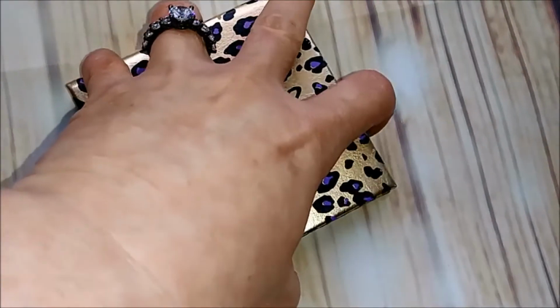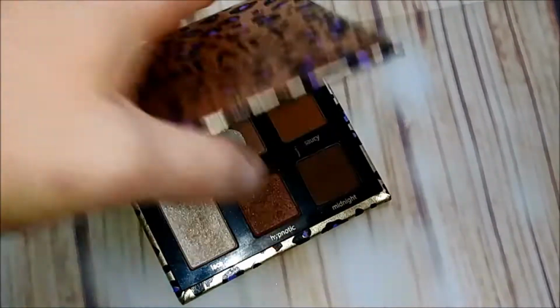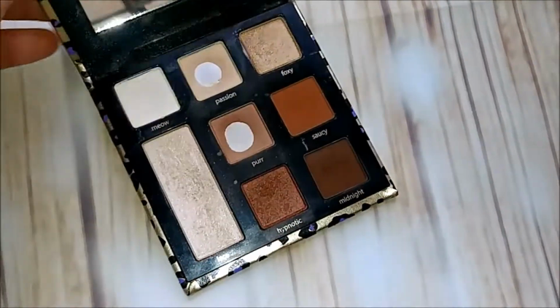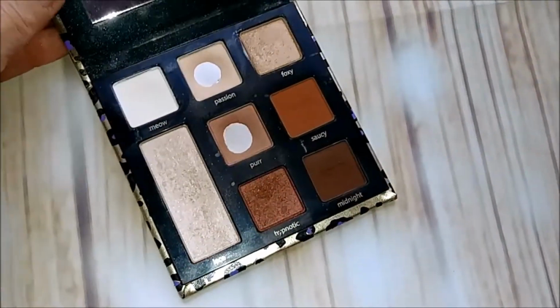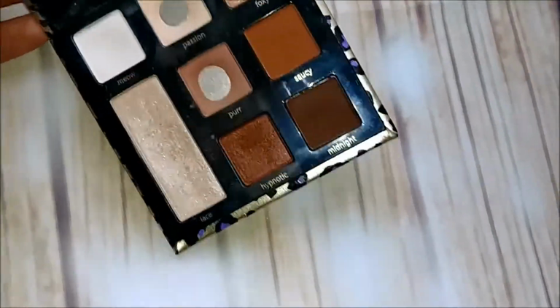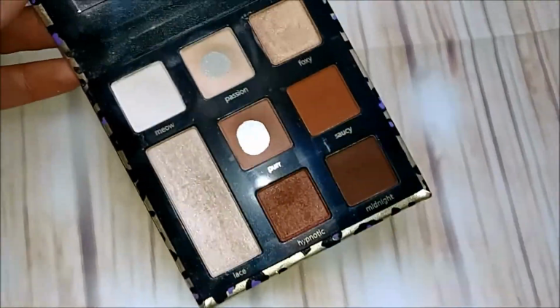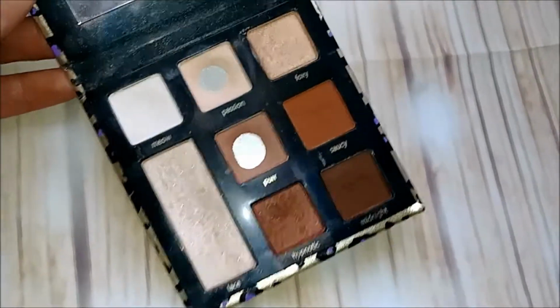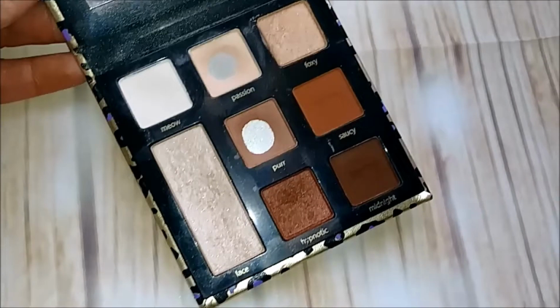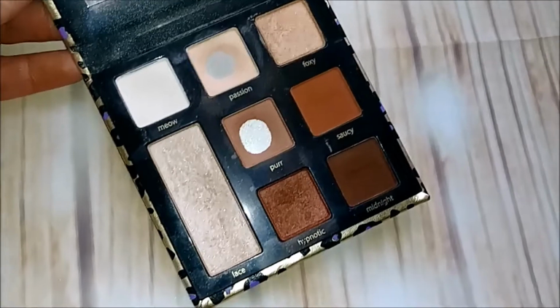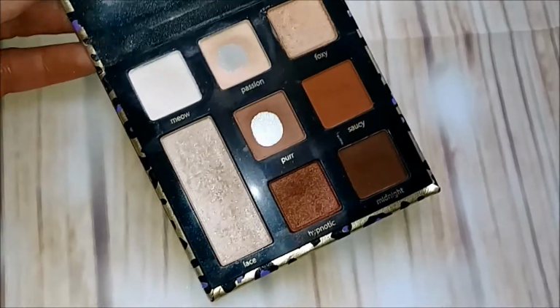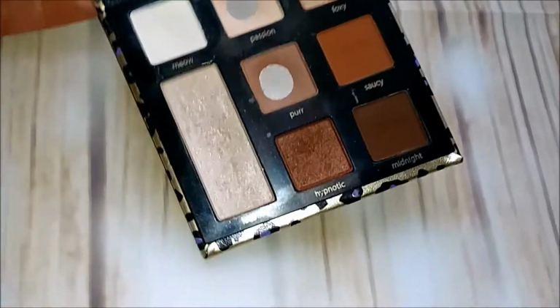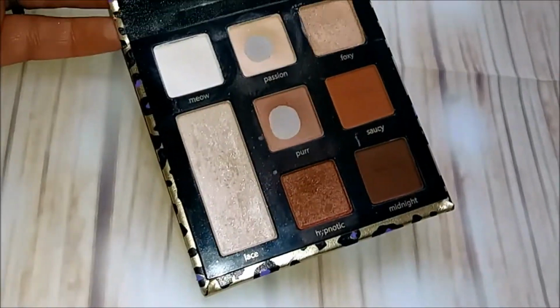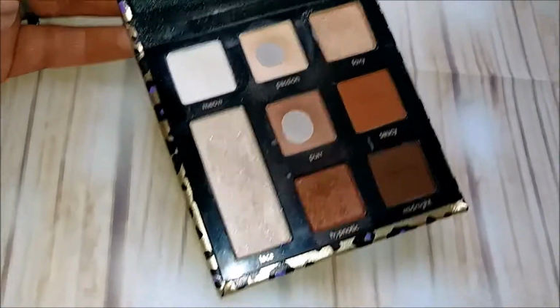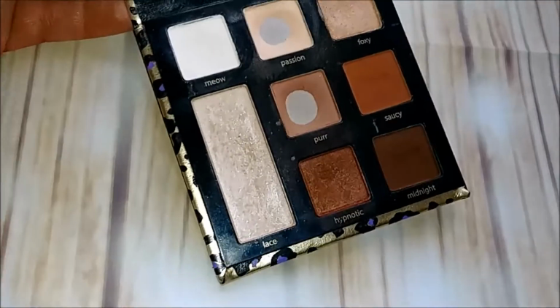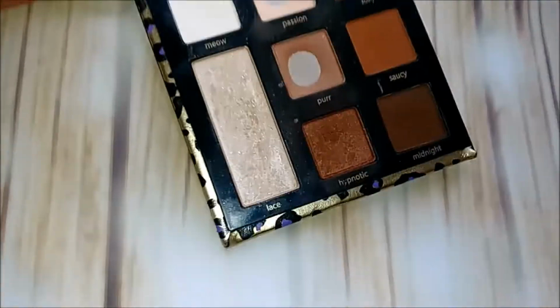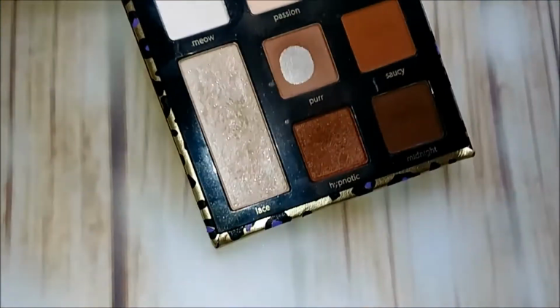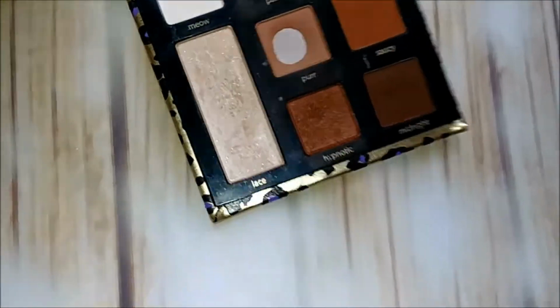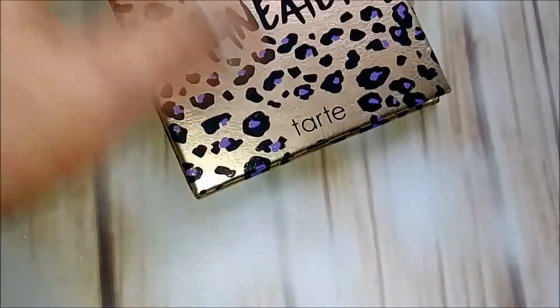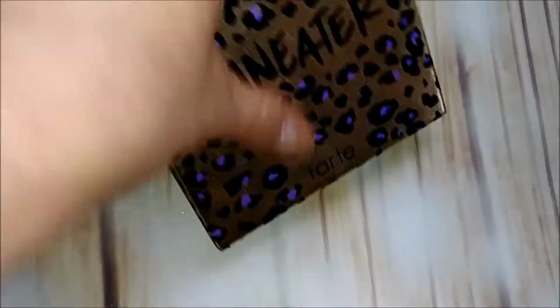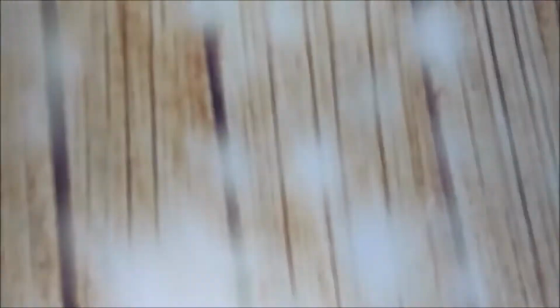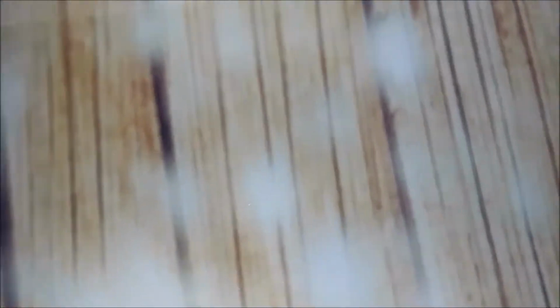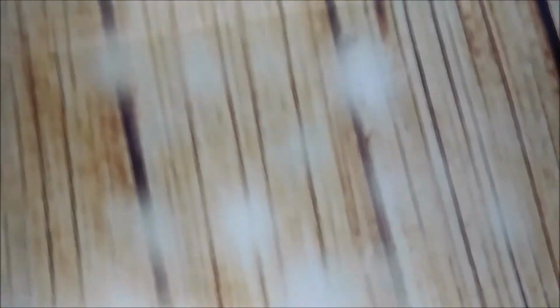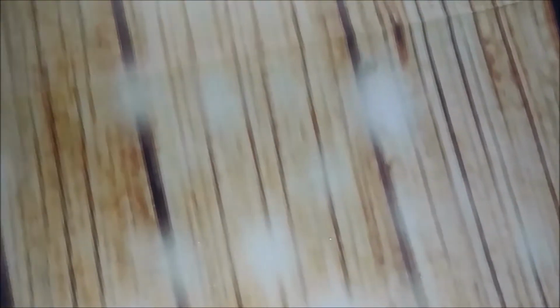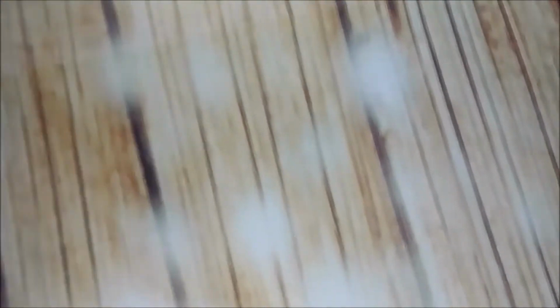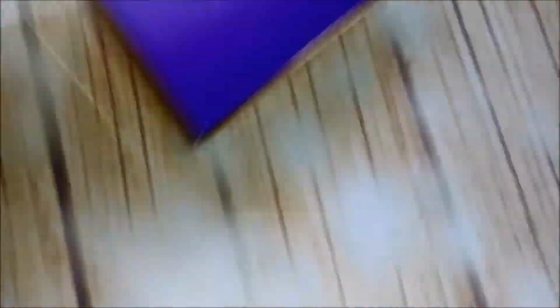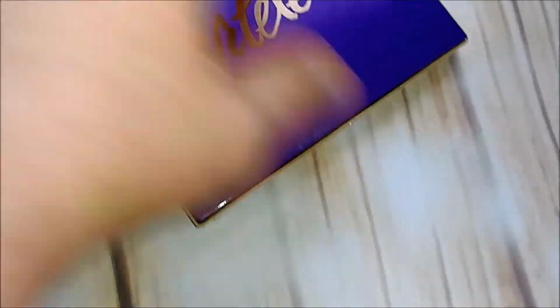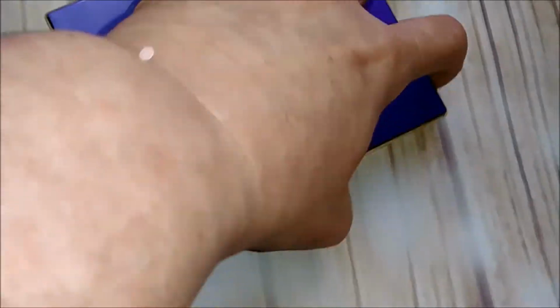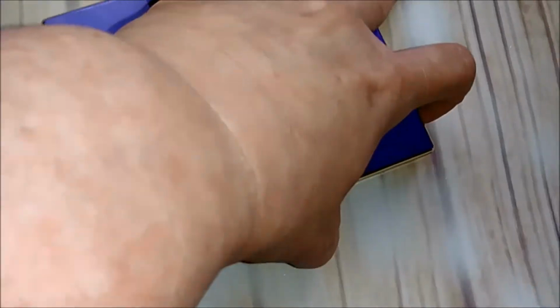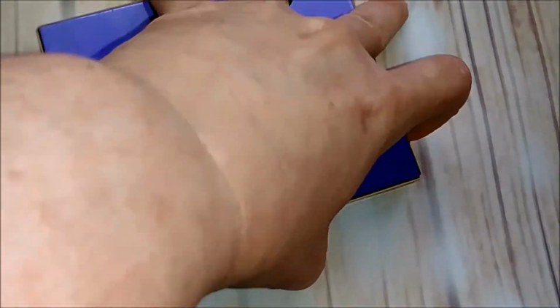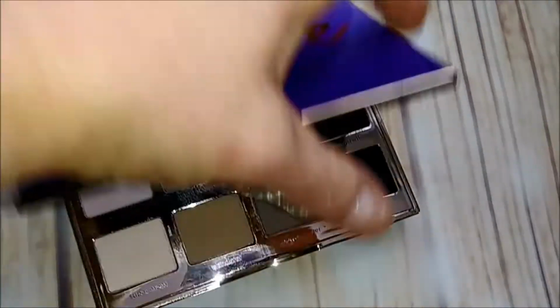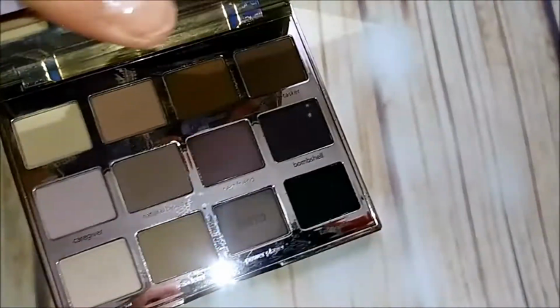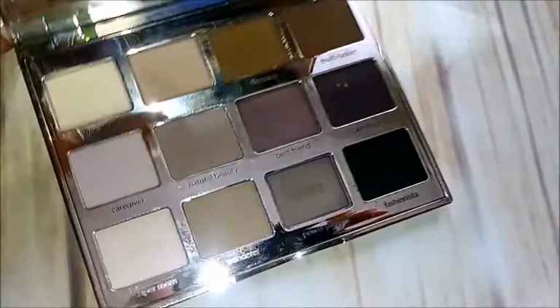Next up: Maneater — one of my favorites. You can tell I've hit pan on this one. It's one of my favorite palettes; I'm keeping that one for sure.